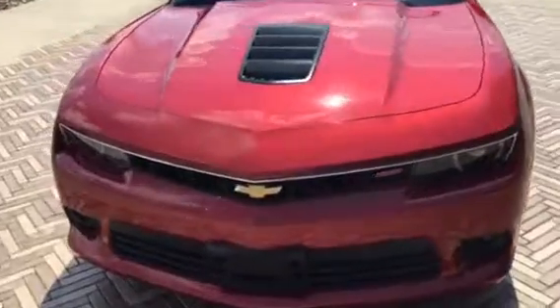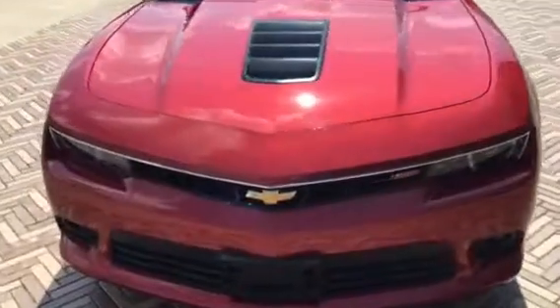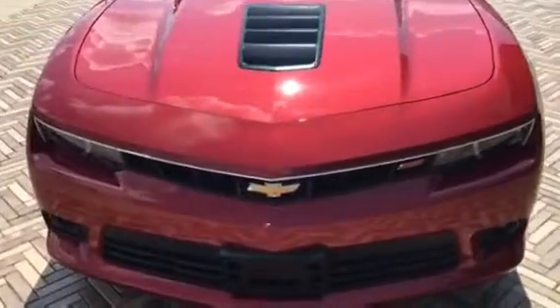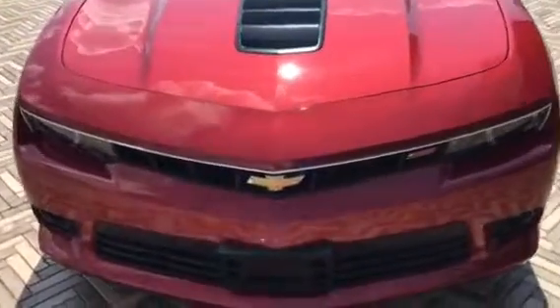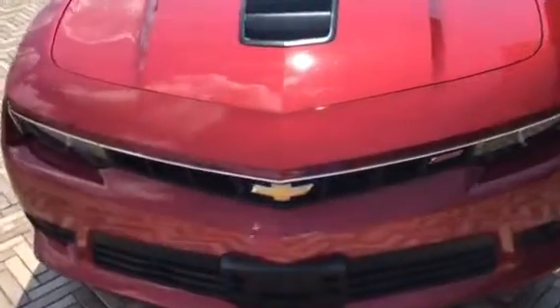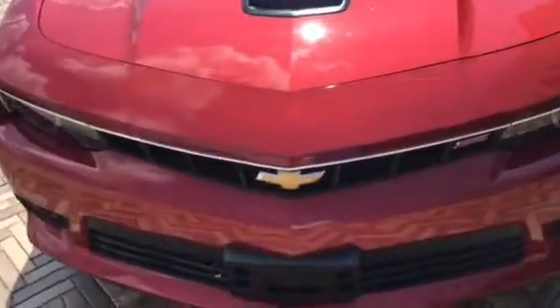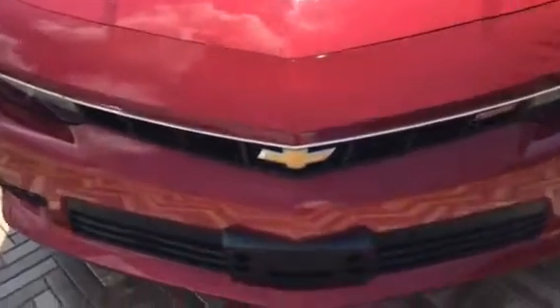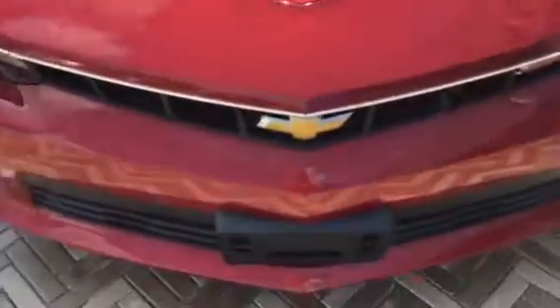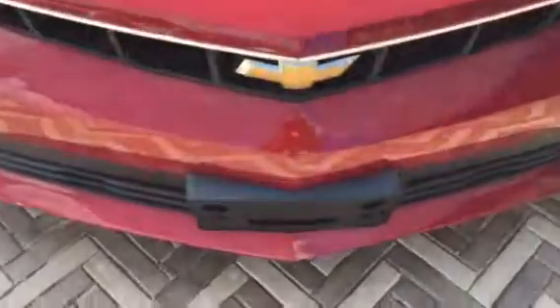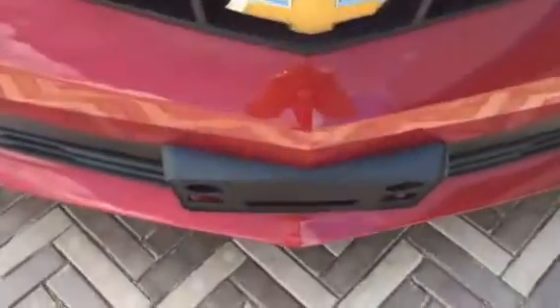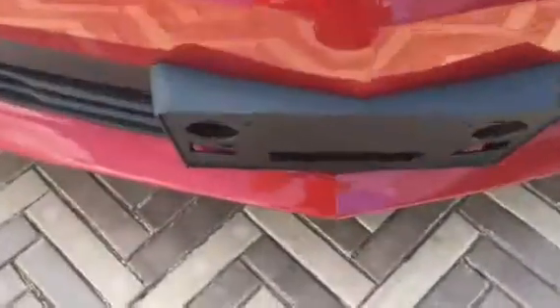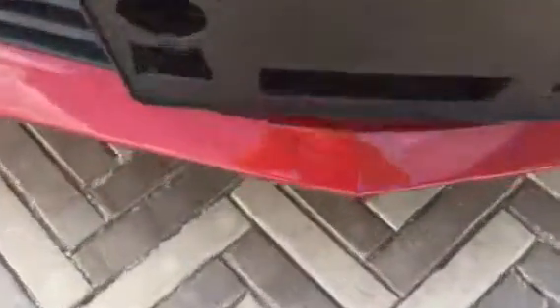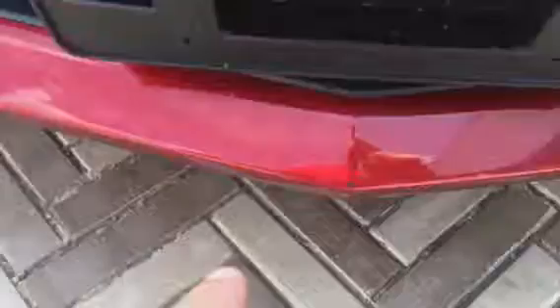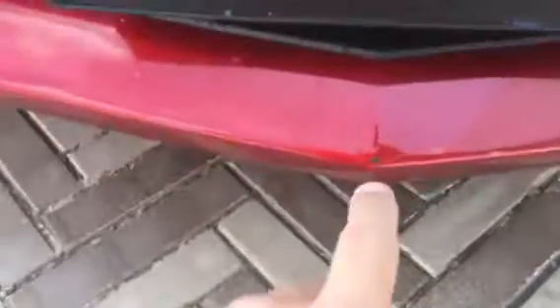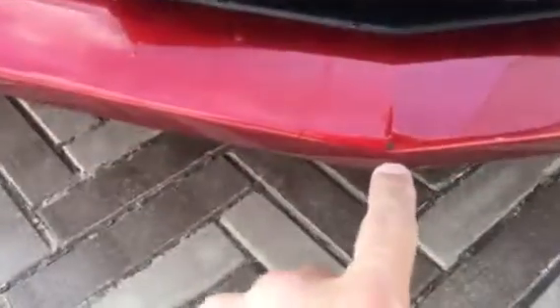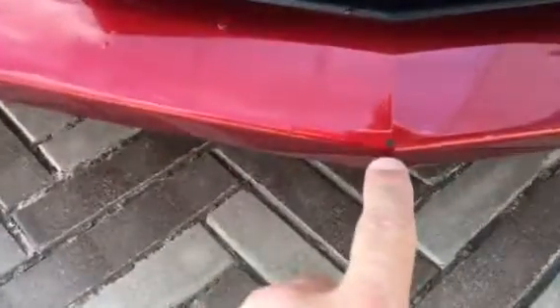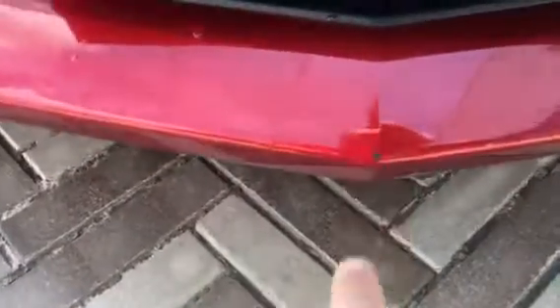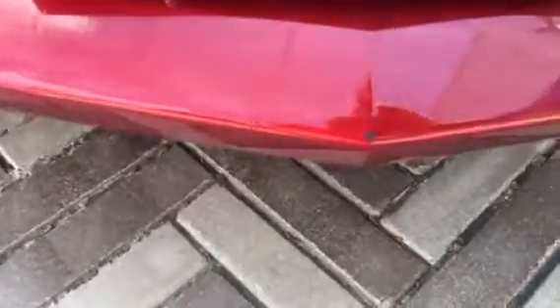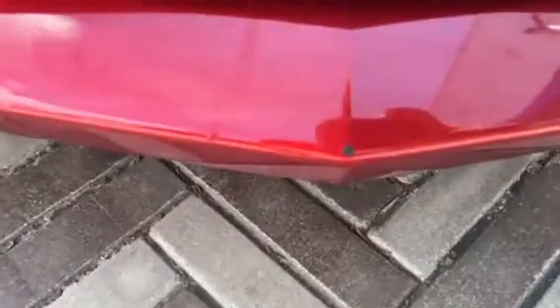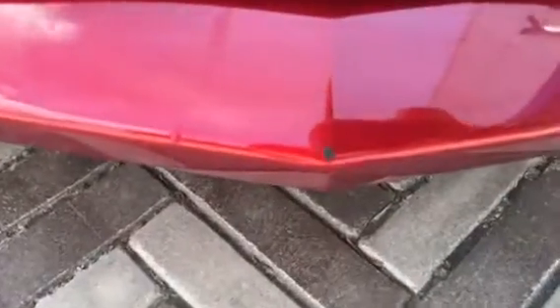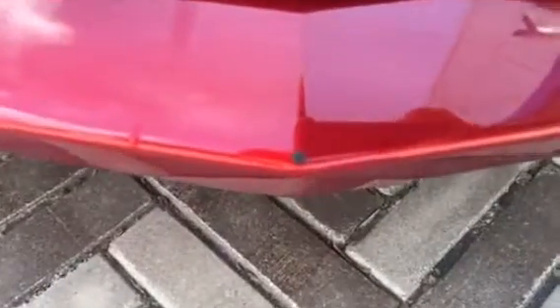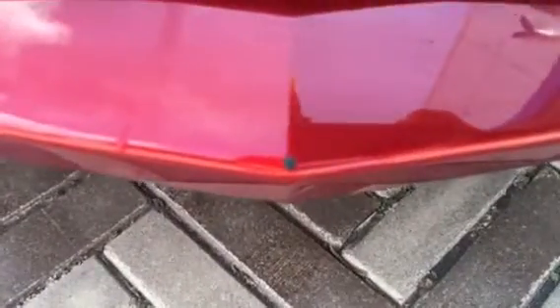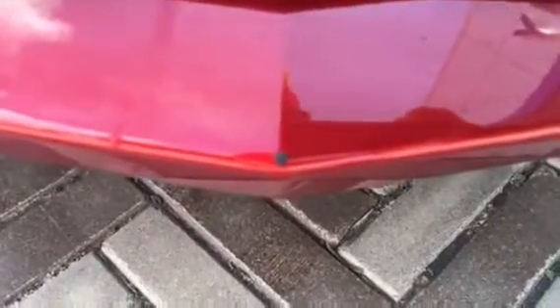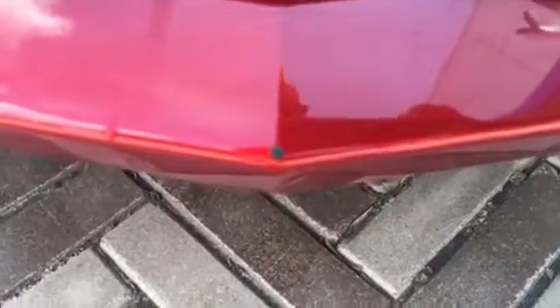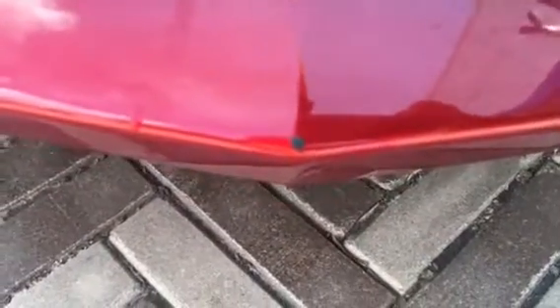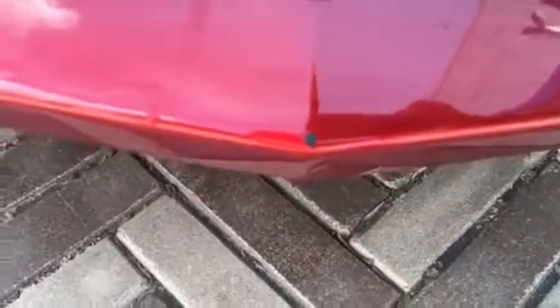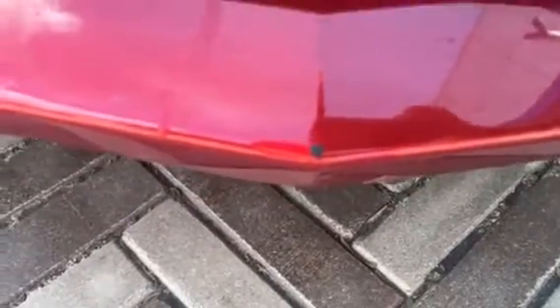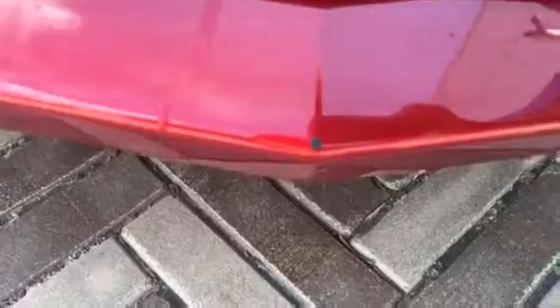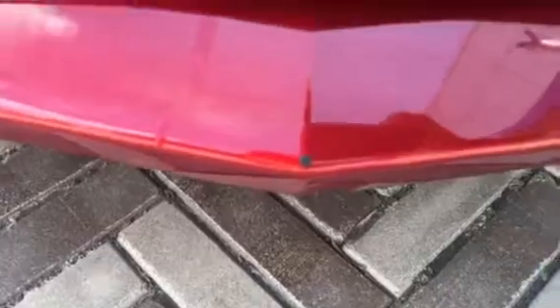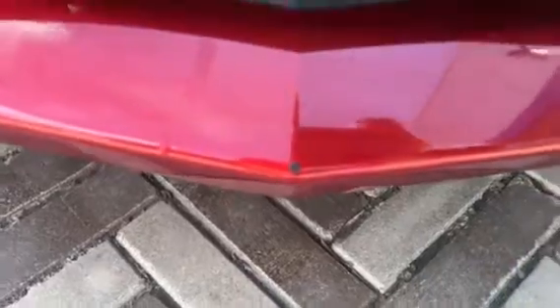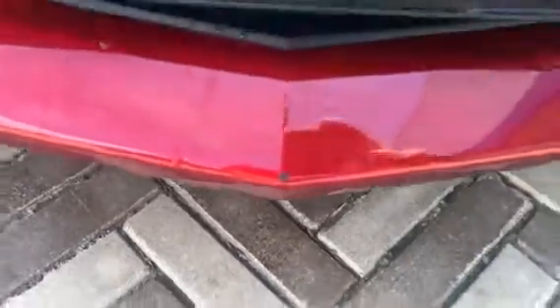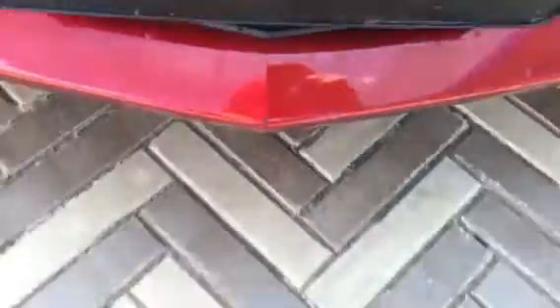Really looks good, just some minor stuff. Right here on the front bumper, there's a little nick right there on the edge, which my touch-up lady will be here tomorrow, so I'll go ahead and get that touched up for you.